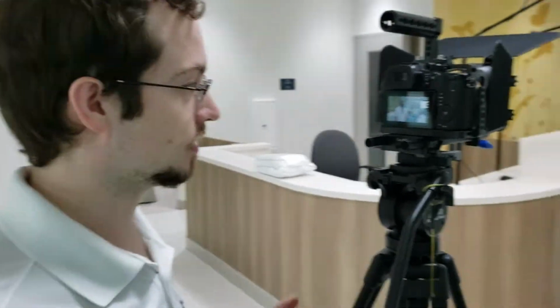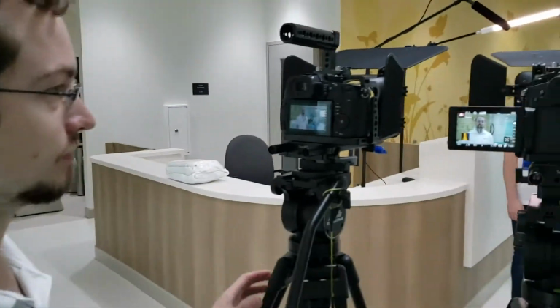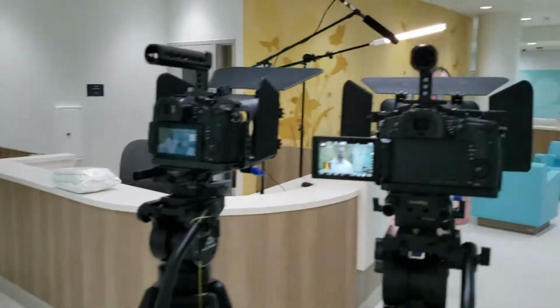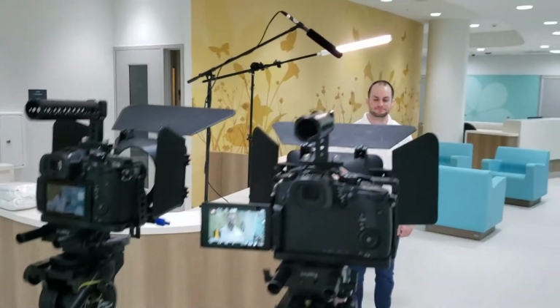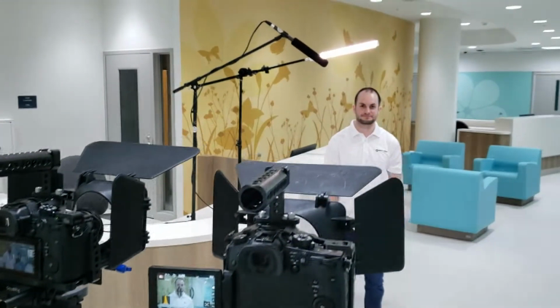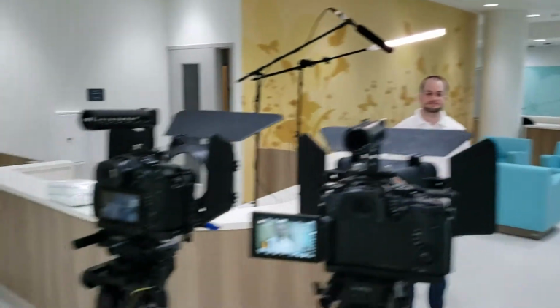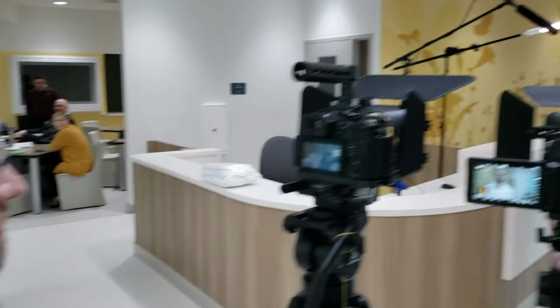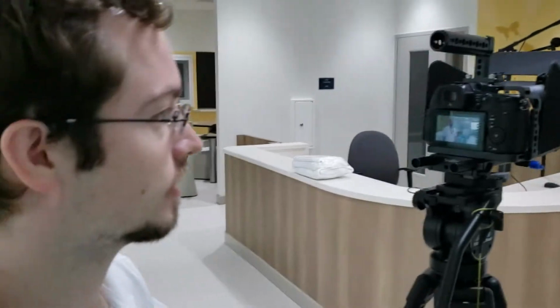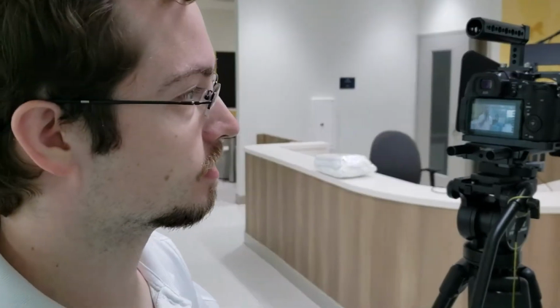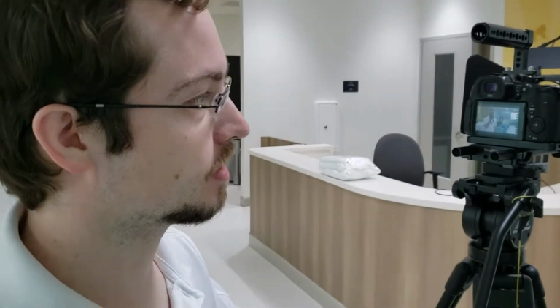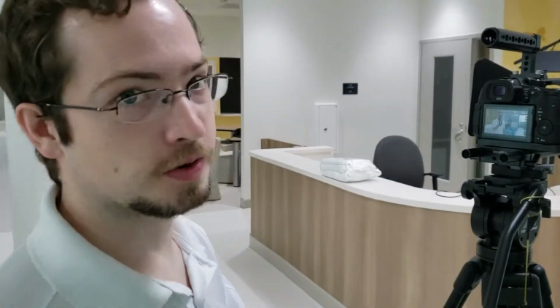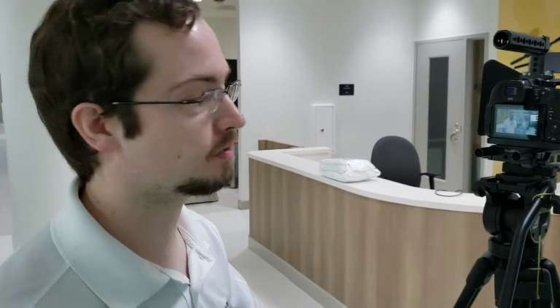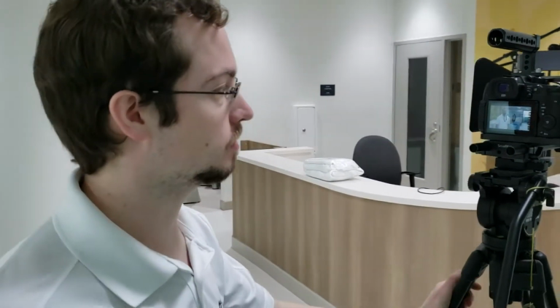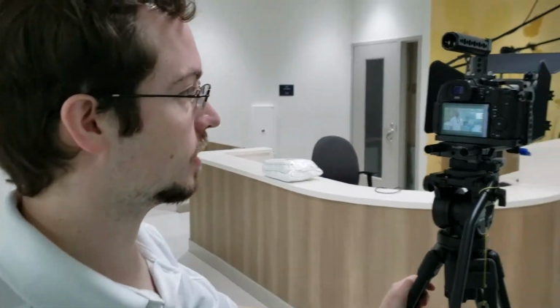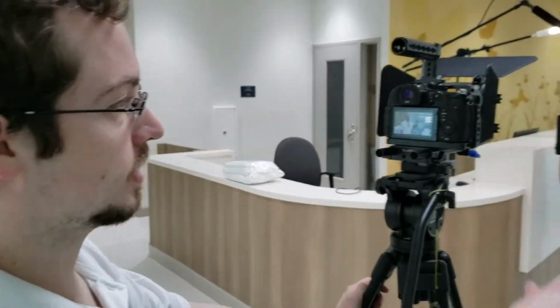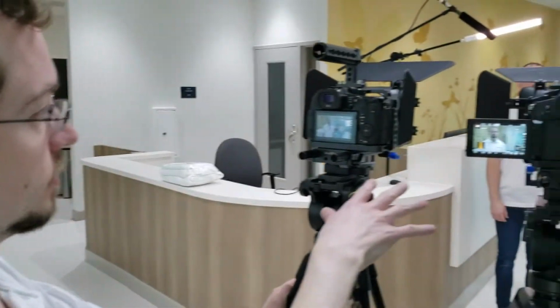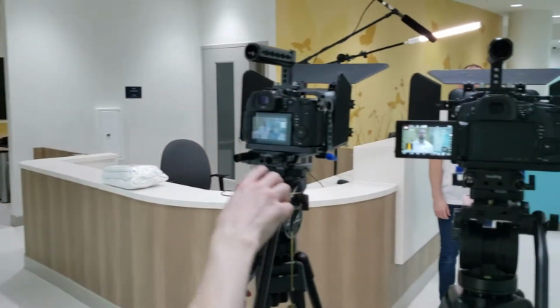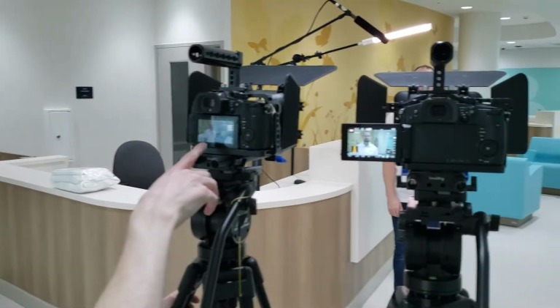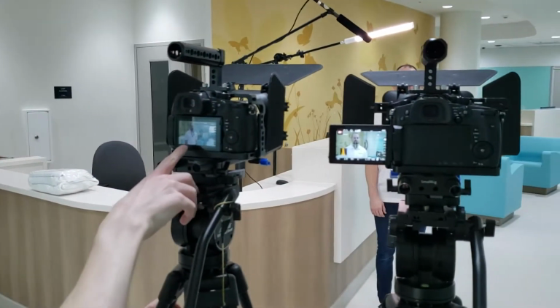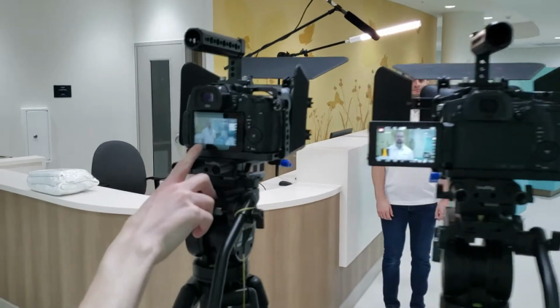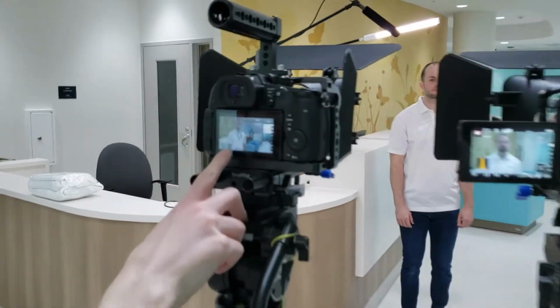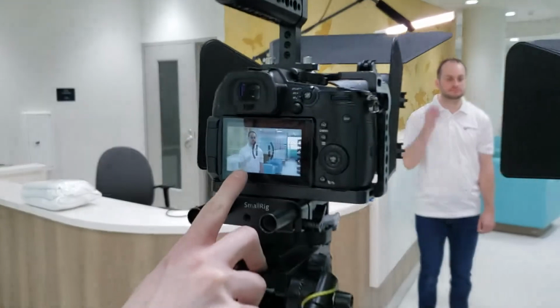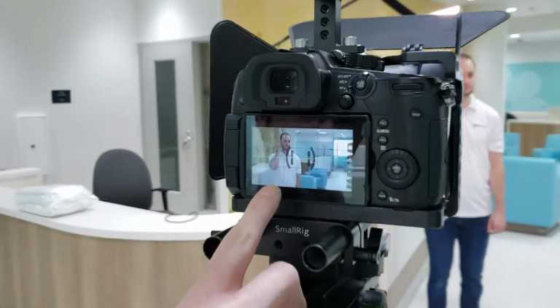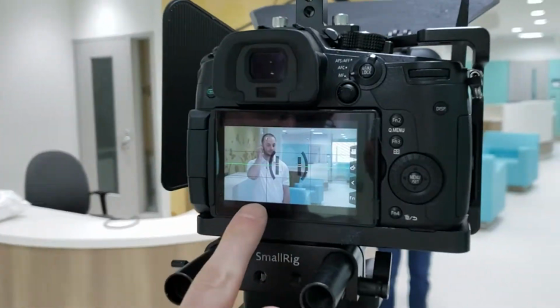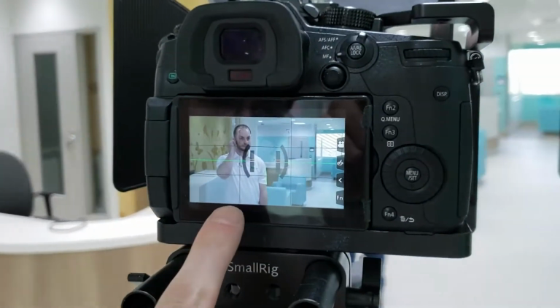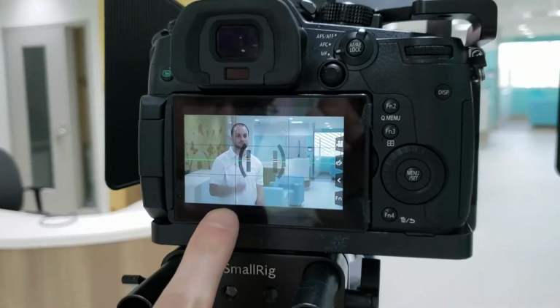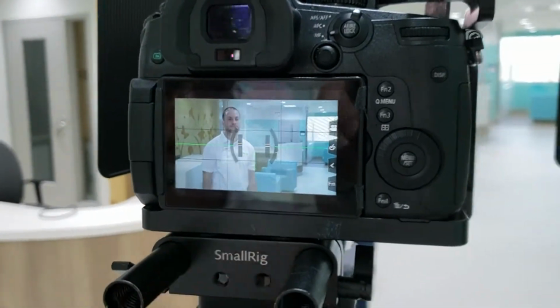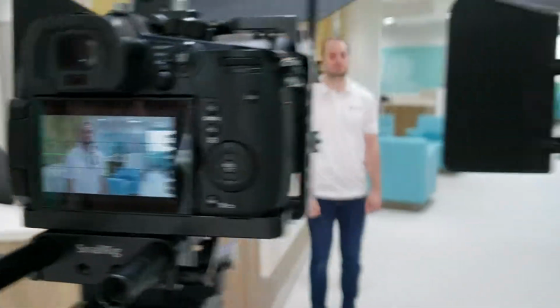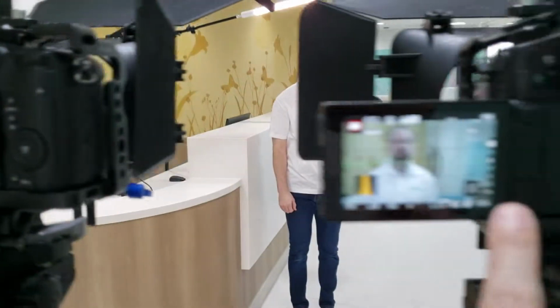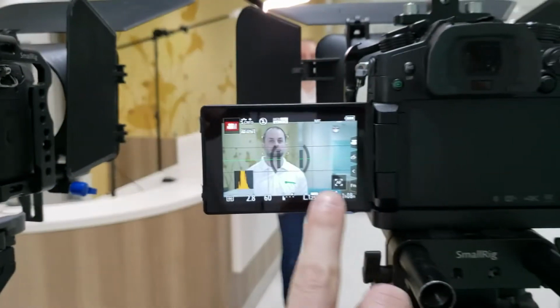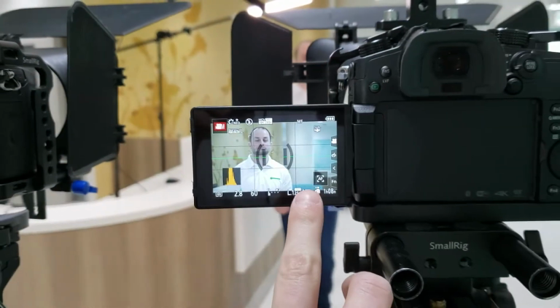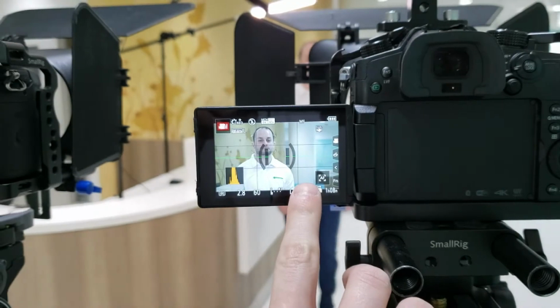So Joe, how are we setting up here? We're setting up for an interview. We've got two cameras — one is kind of a wider shot, call this a medium, and then more of a close-up.